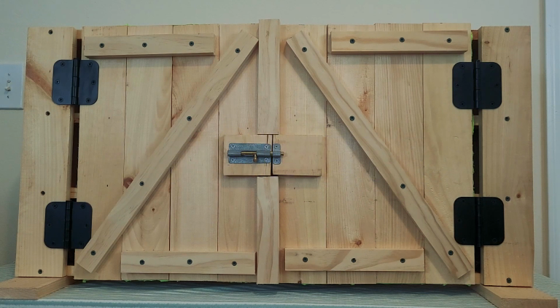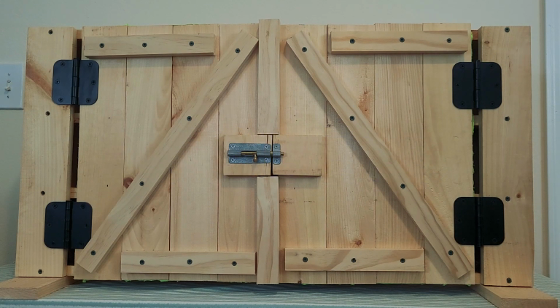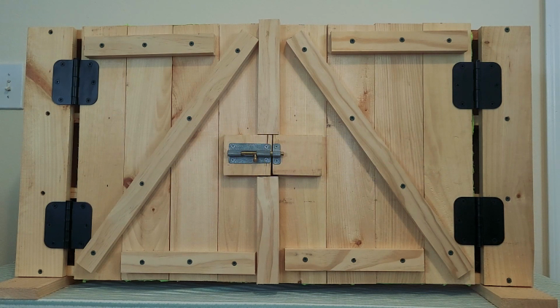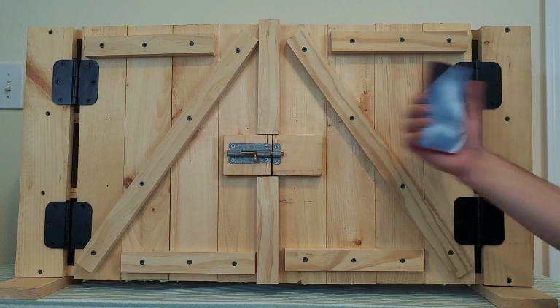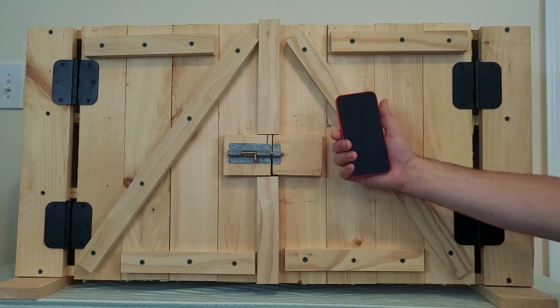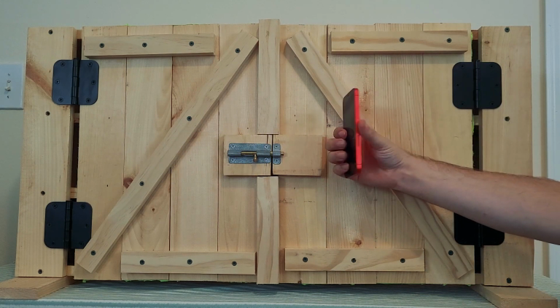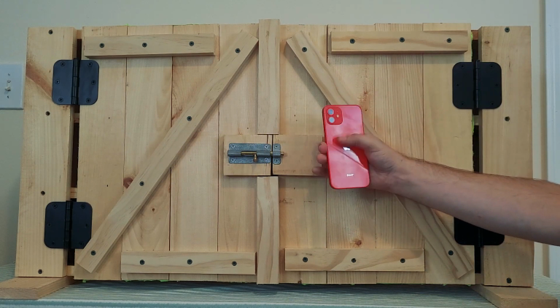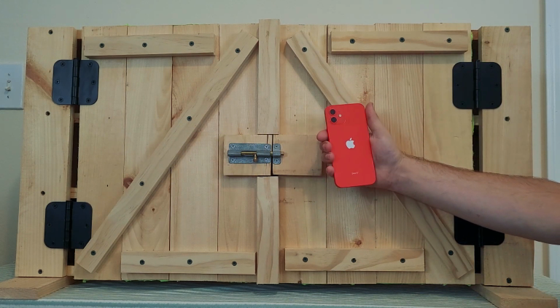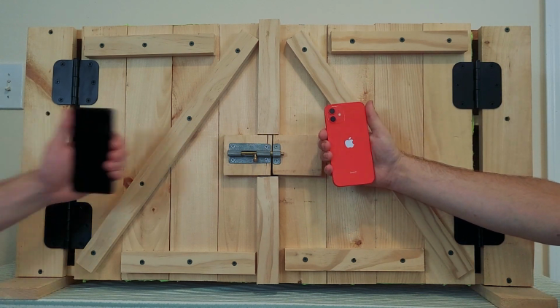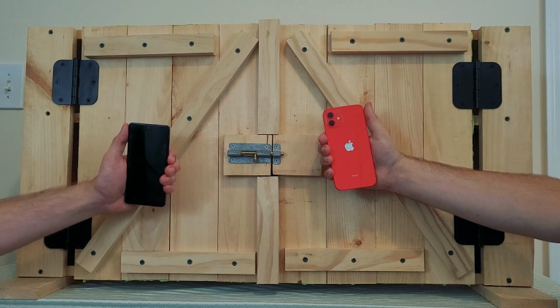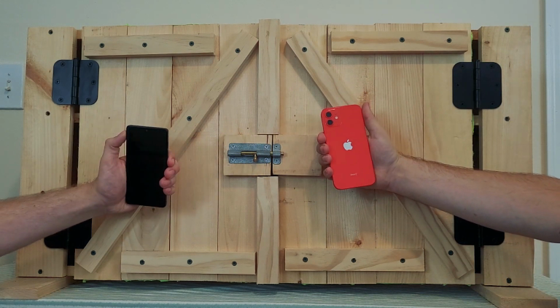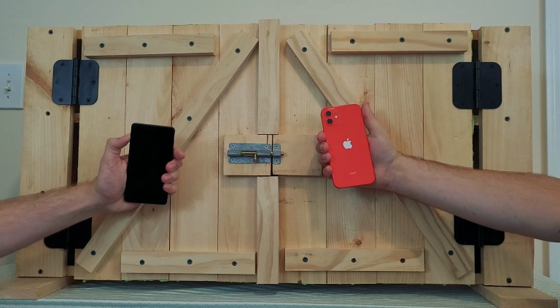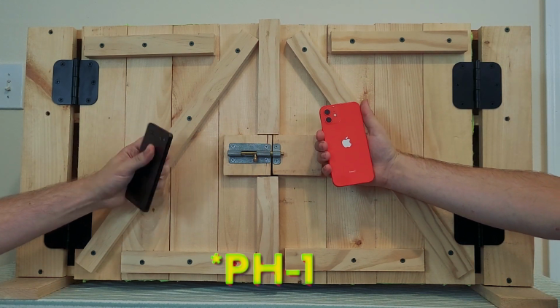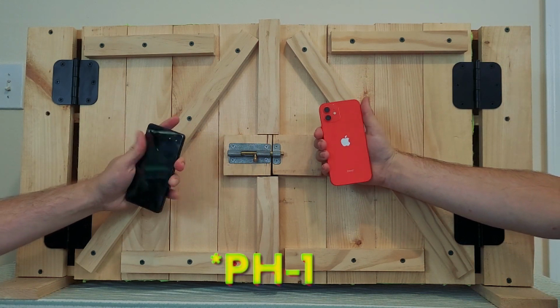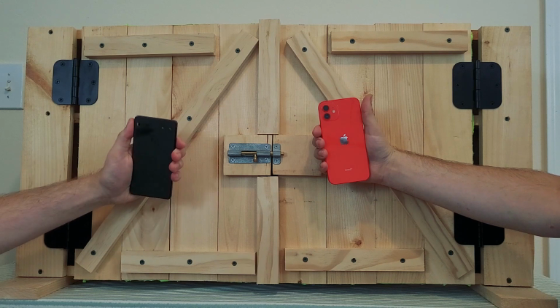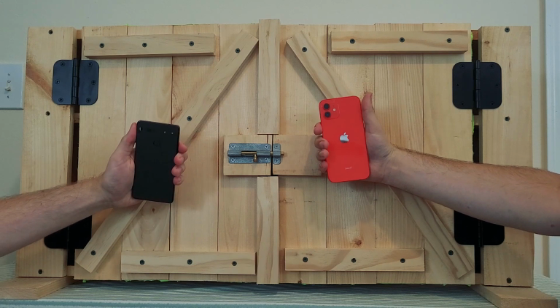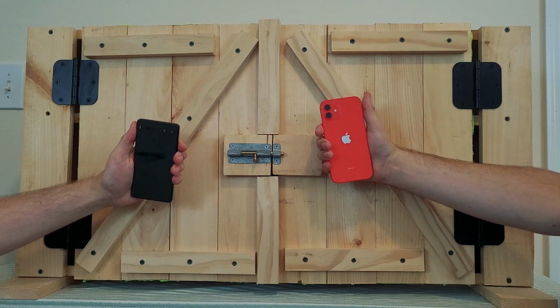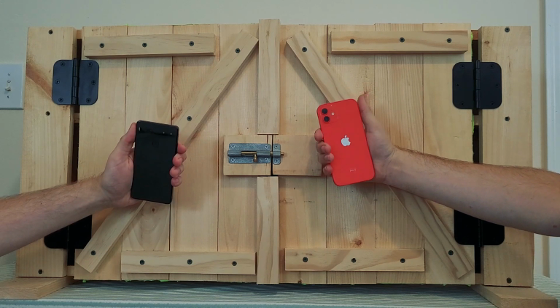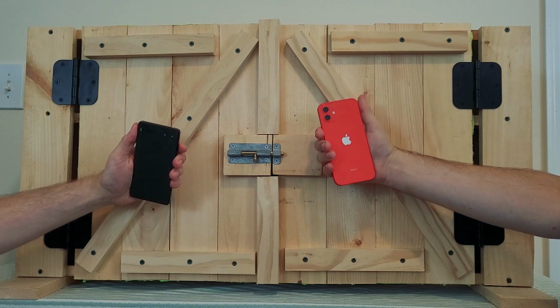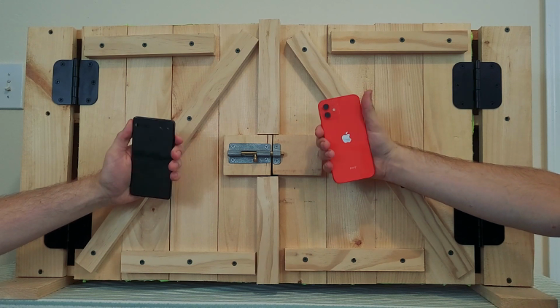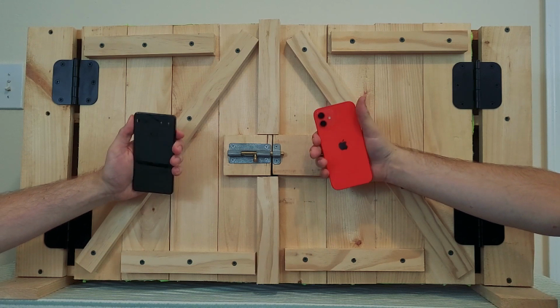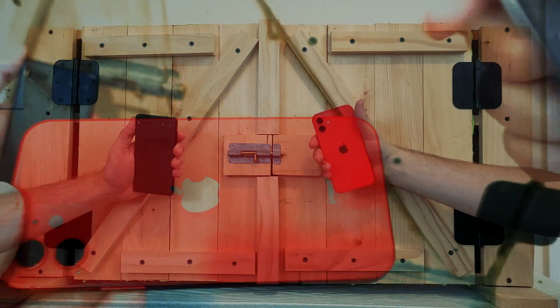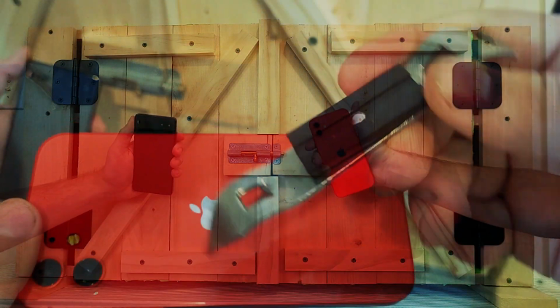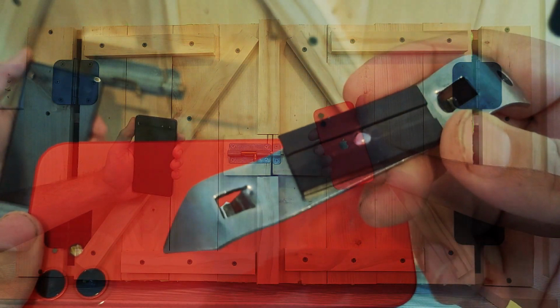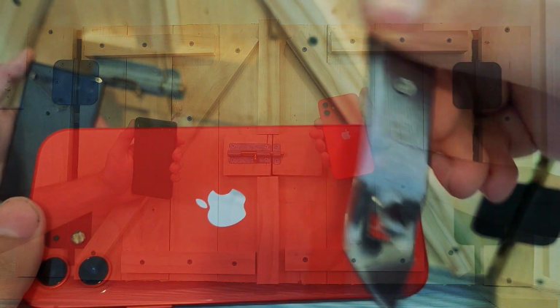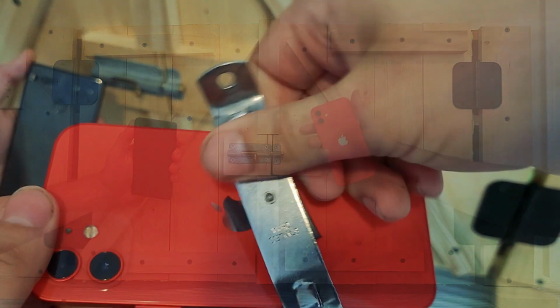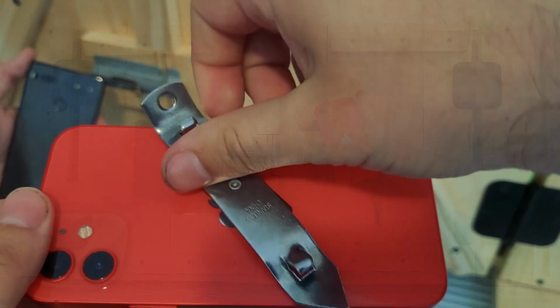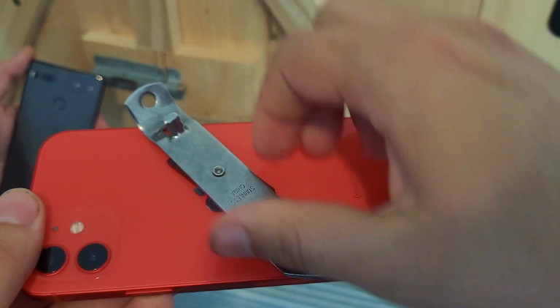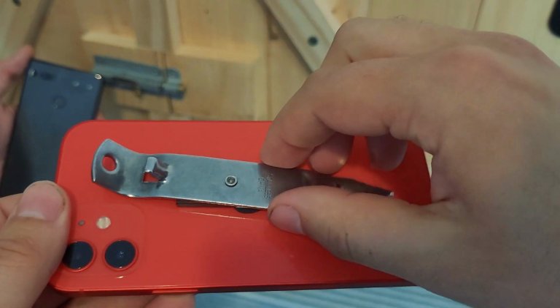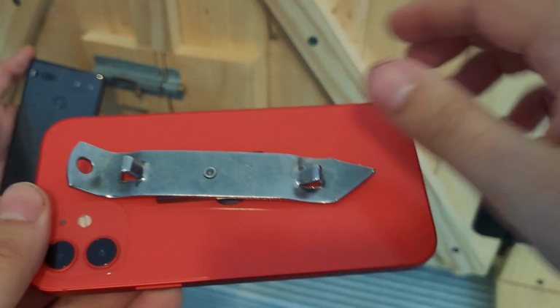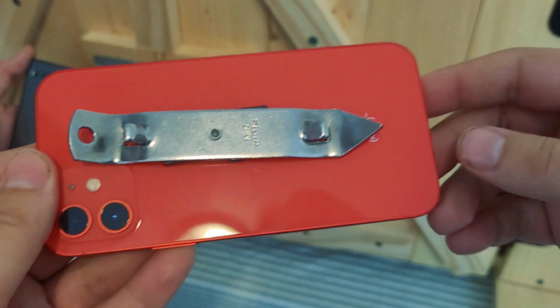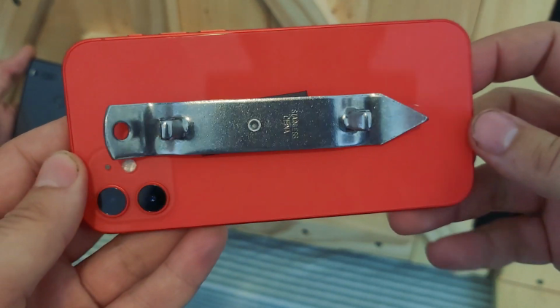I have the Apple iPhone 12 and the Essential Phone PH1. I think magnets are becoming more integrated into the tech community, and I think Apple is doing a really good job of doing it.